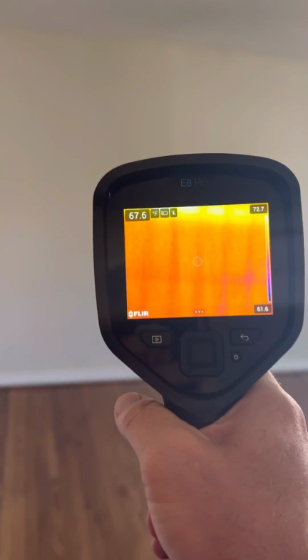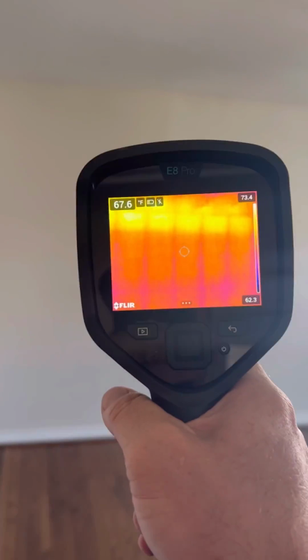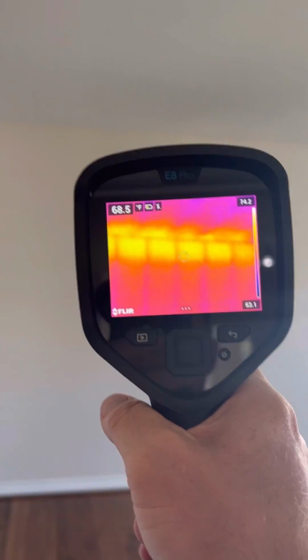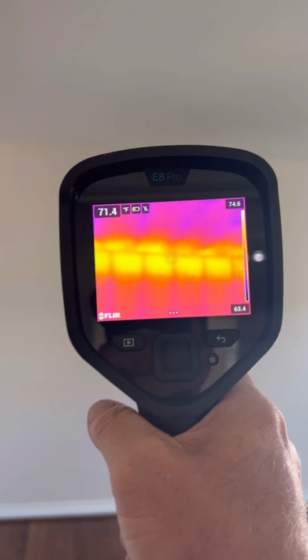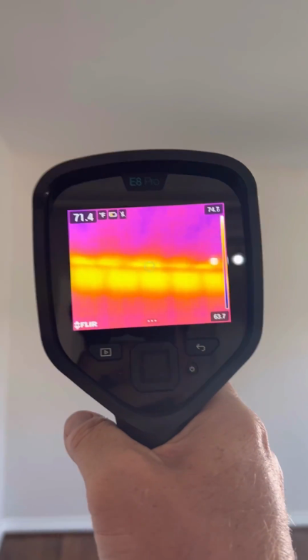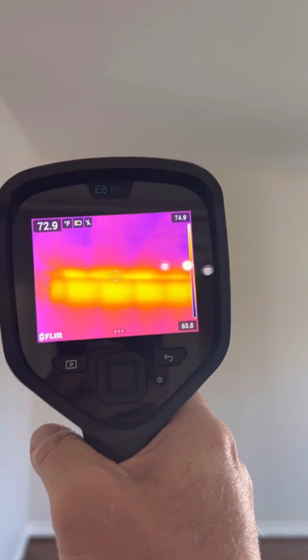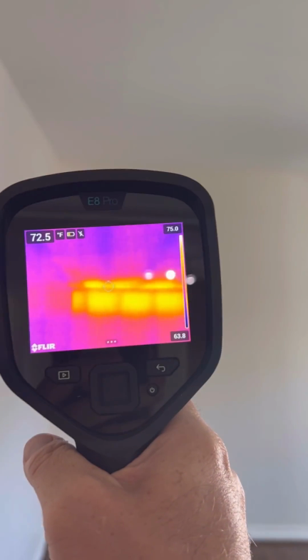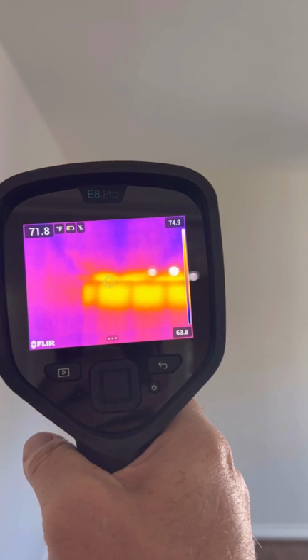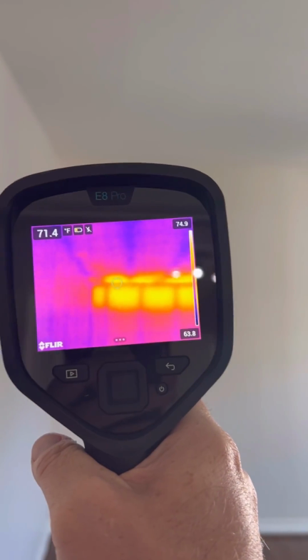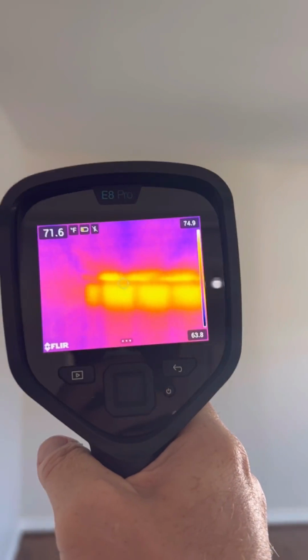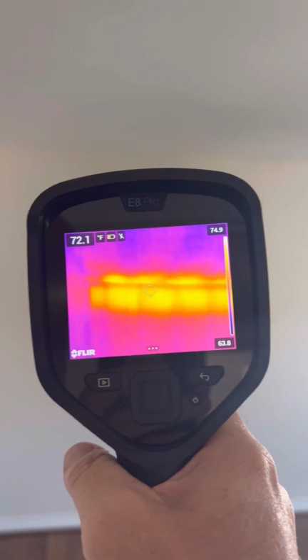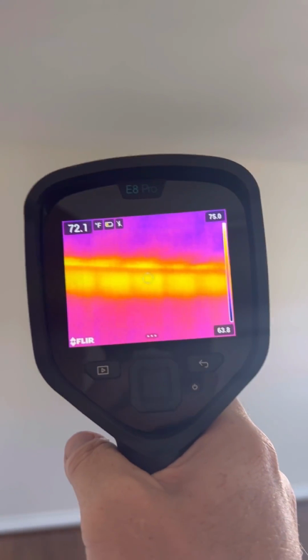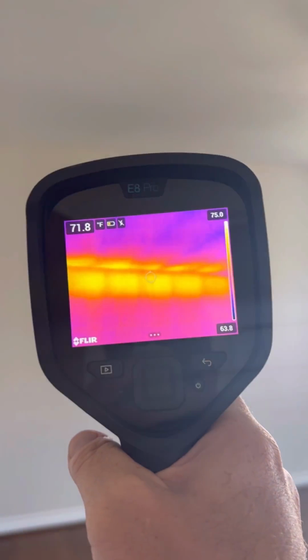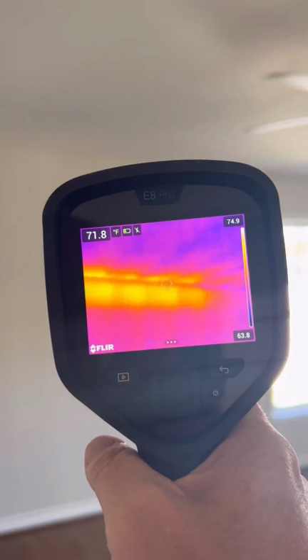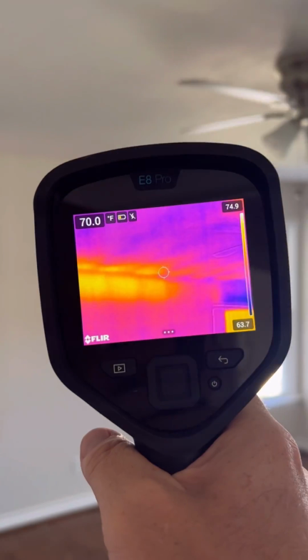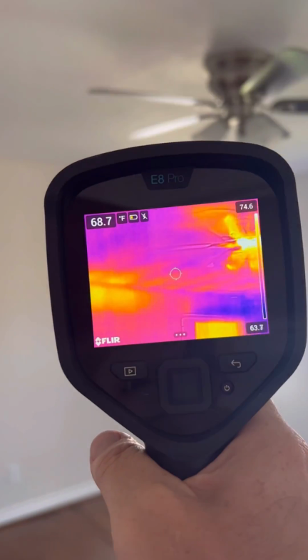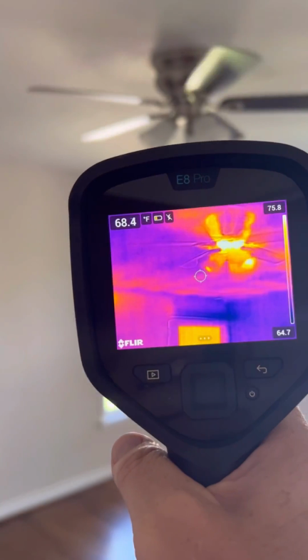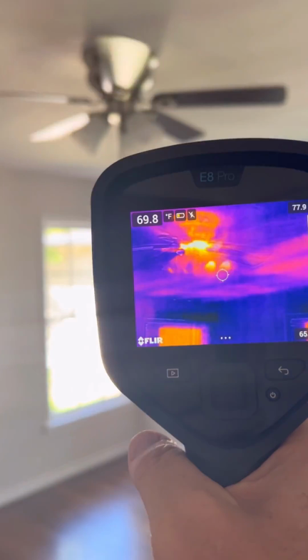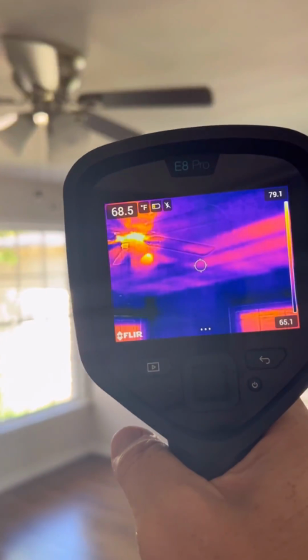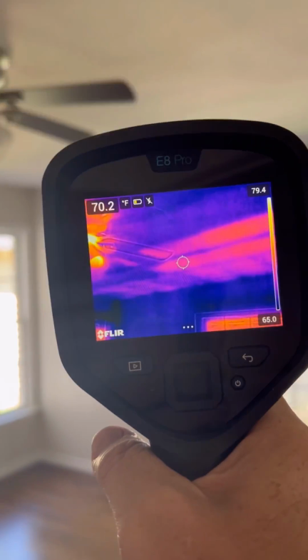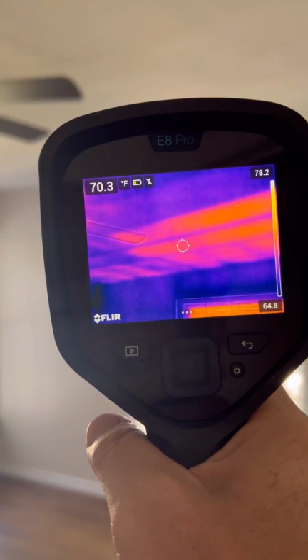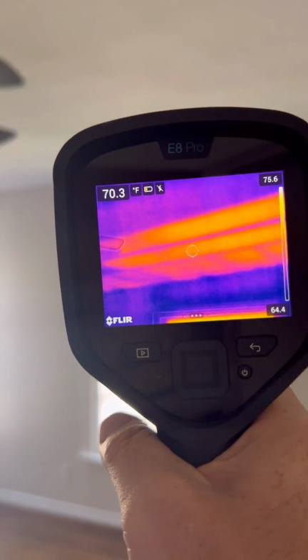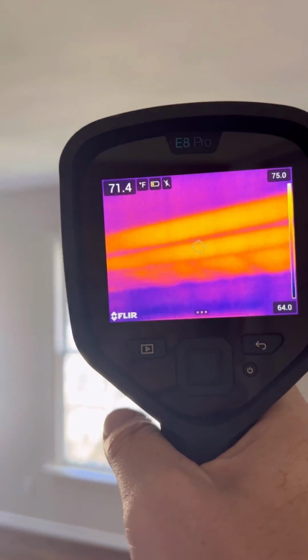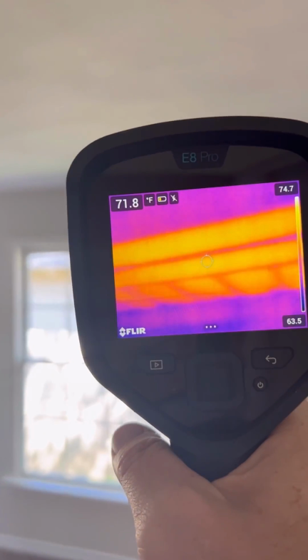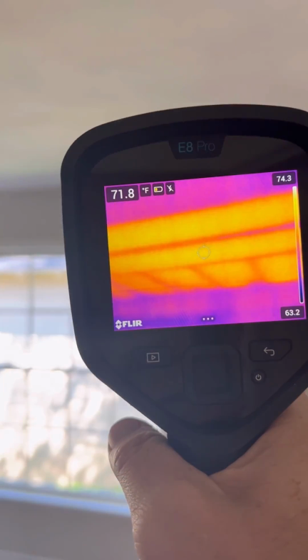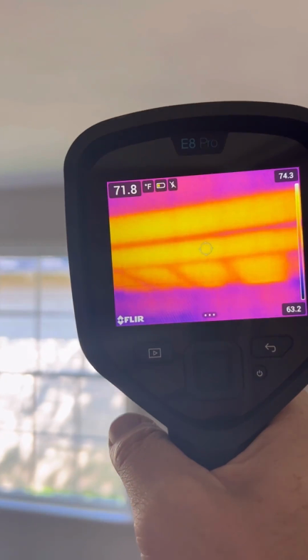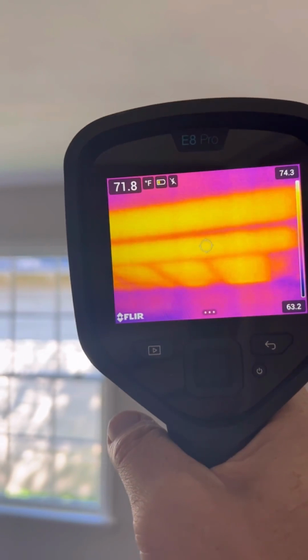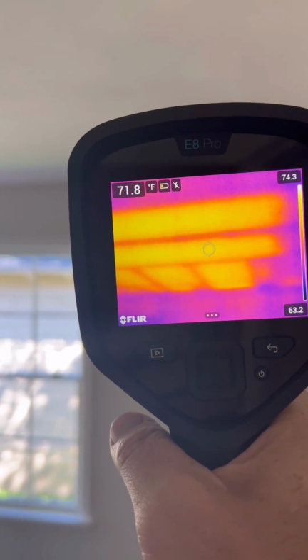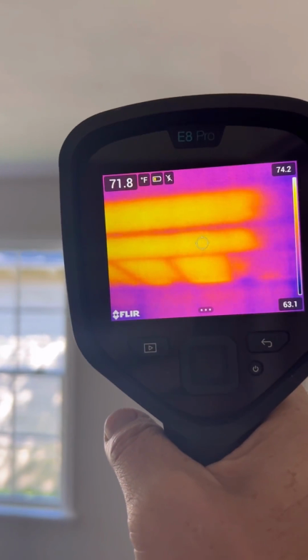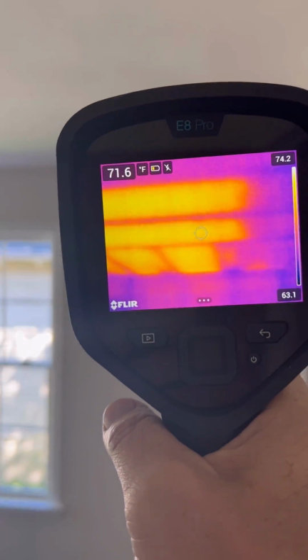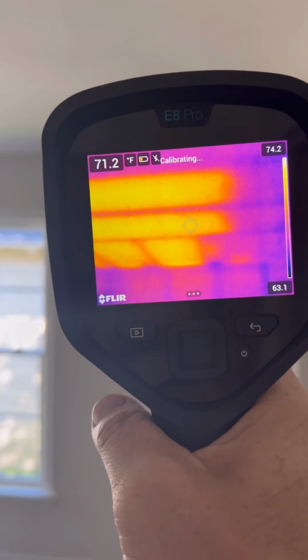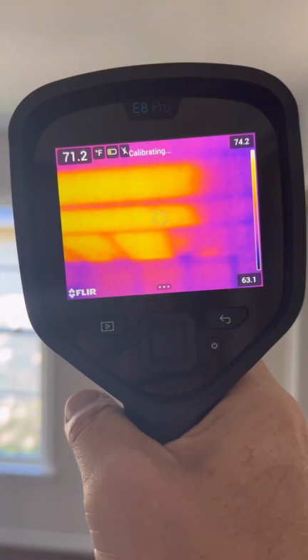In Texas, it gets pretty hot, and this is a fantastic tool to see all of the gaps or the missing insulation along that exterior wall. And then without even going into the attic, you can see all the missing insulation there as well.